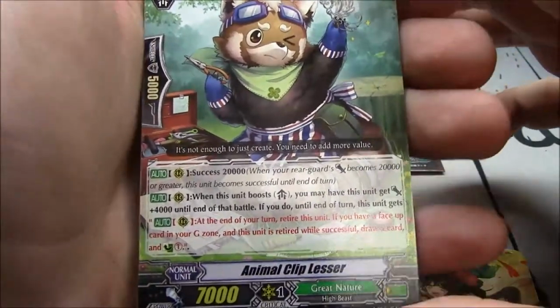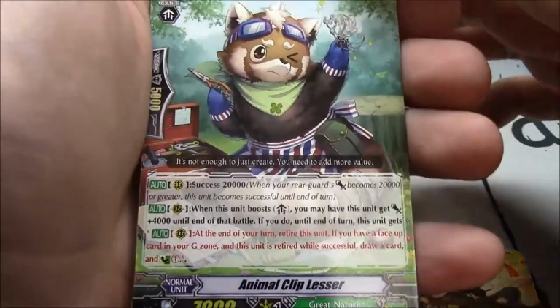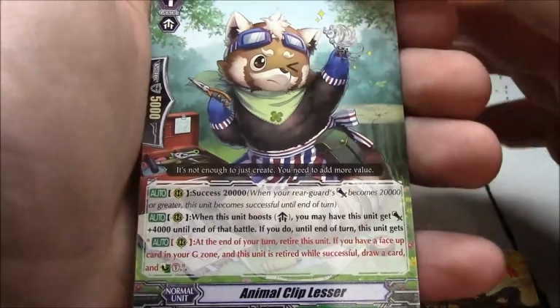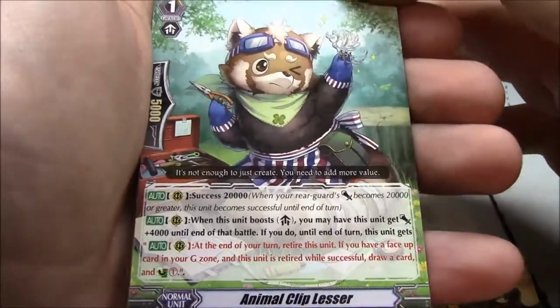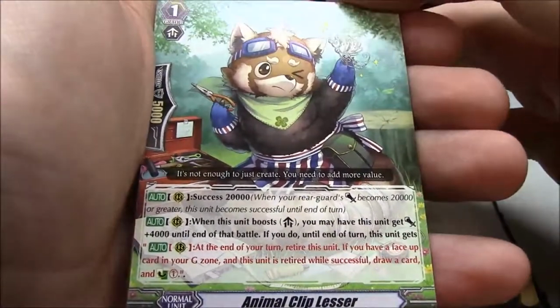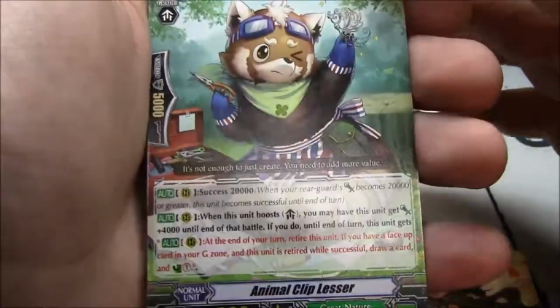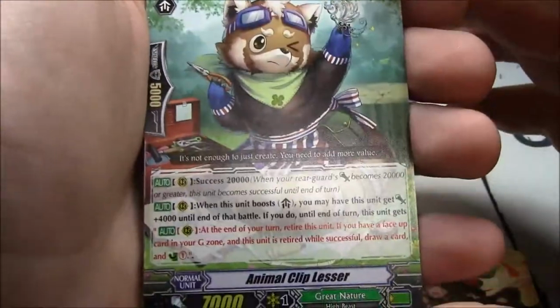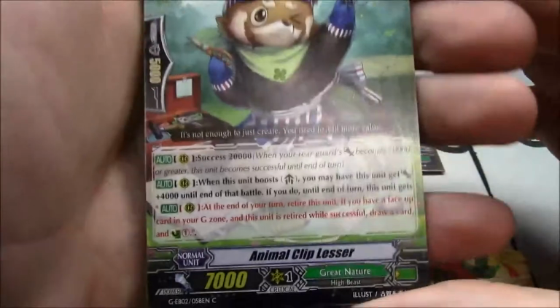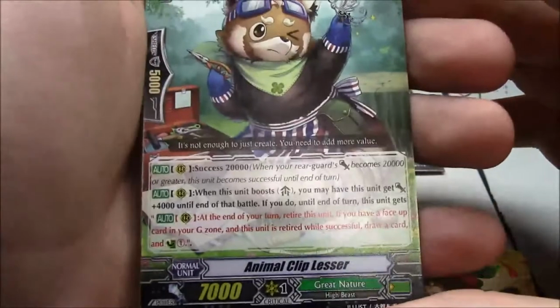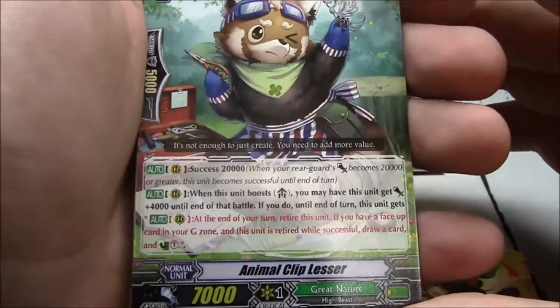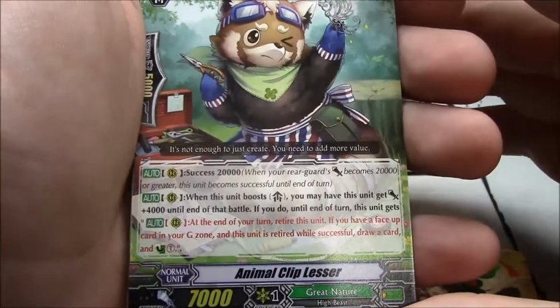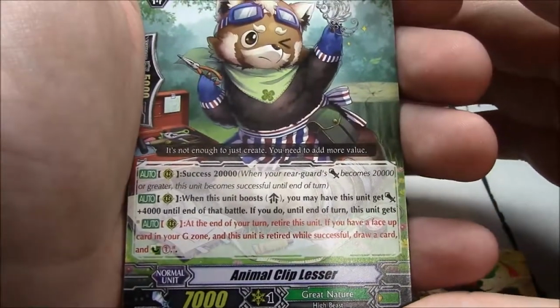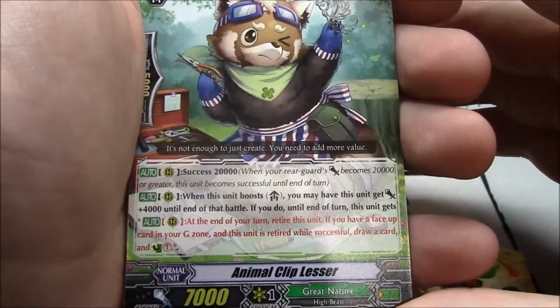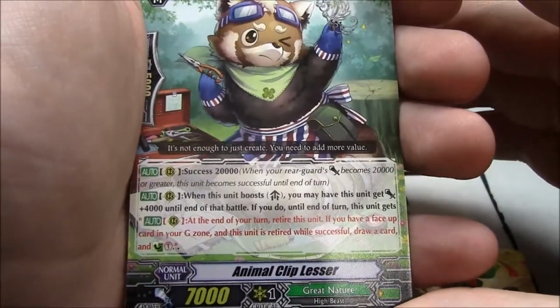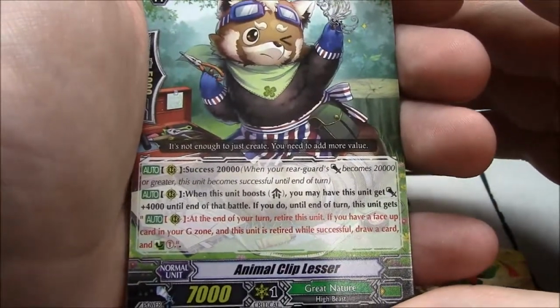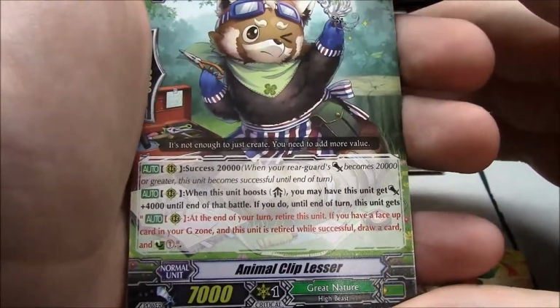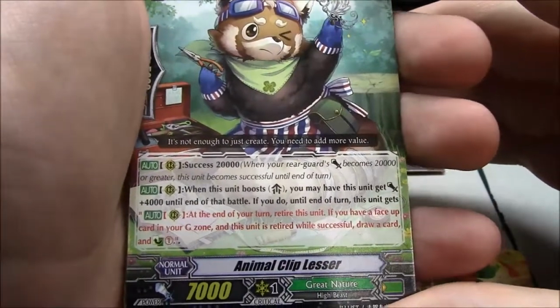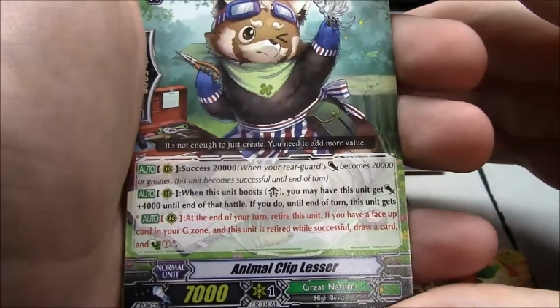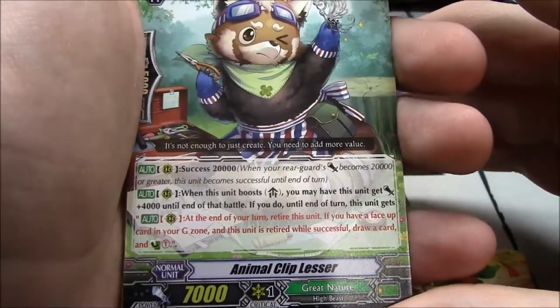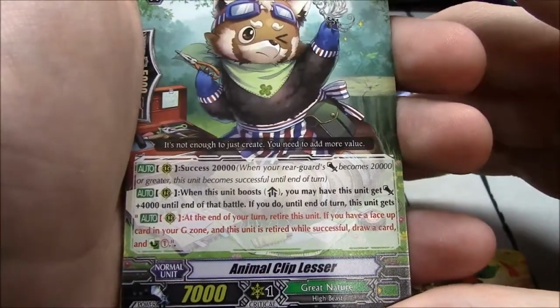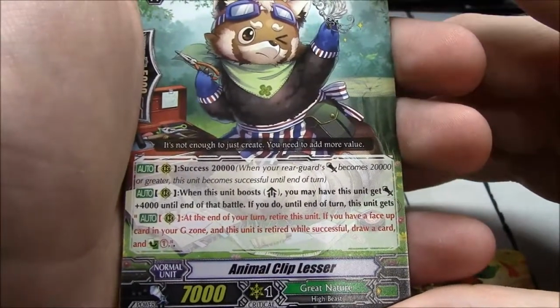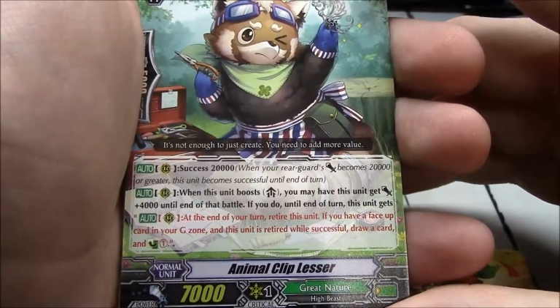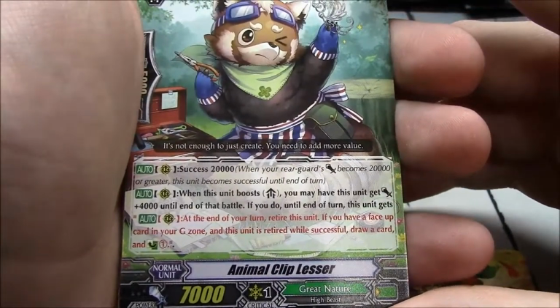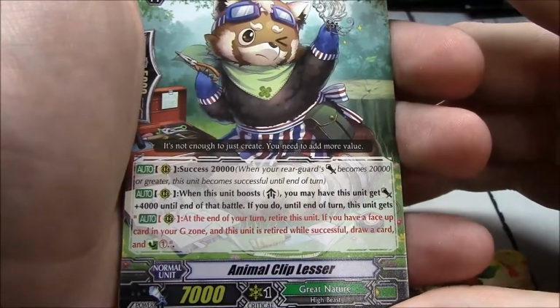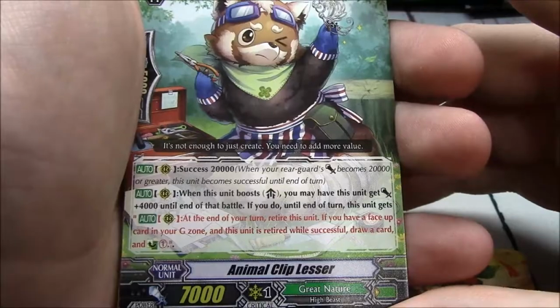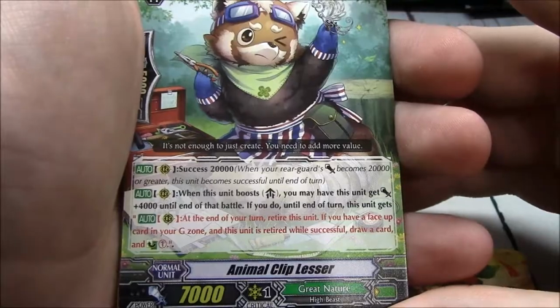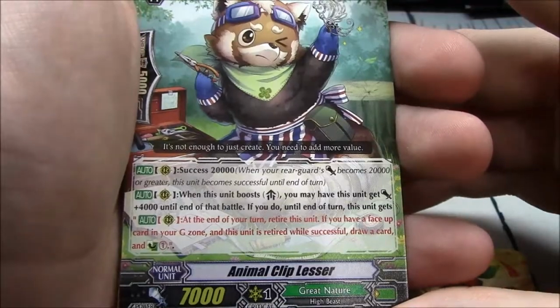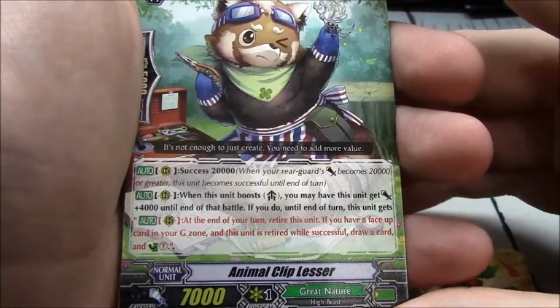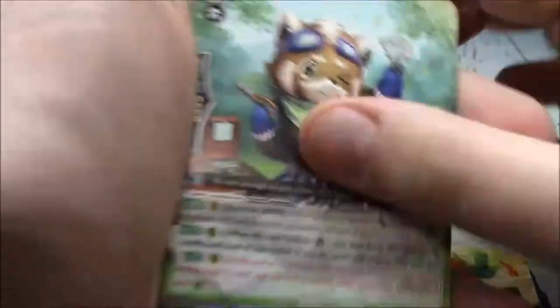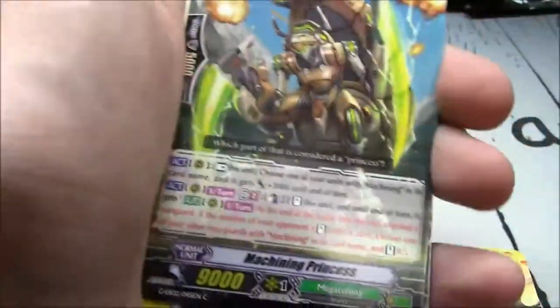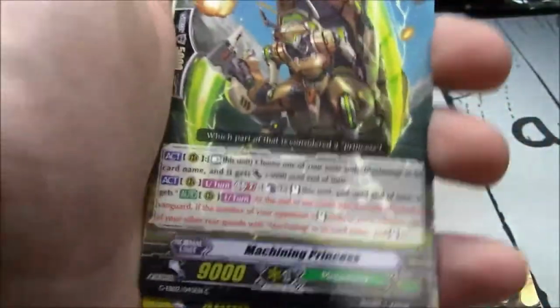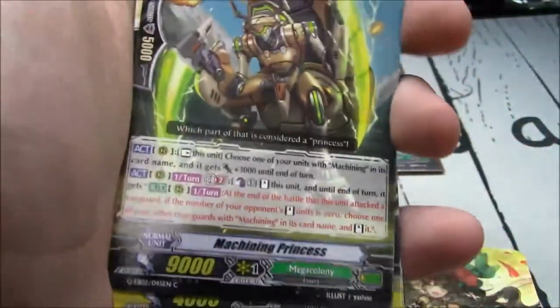Animal Clip Lesser — a grade 1 success for Great Nature. Success of 20k. When this unit boosts — we already went over that.